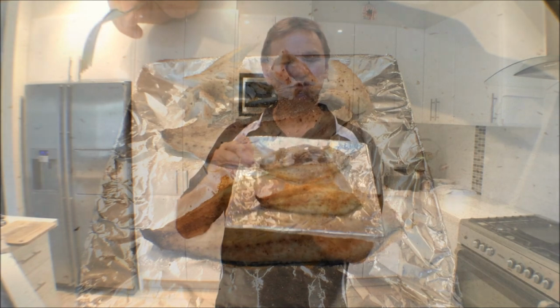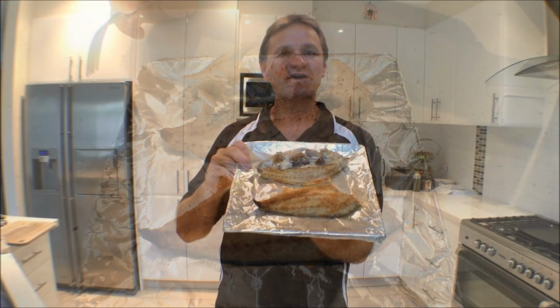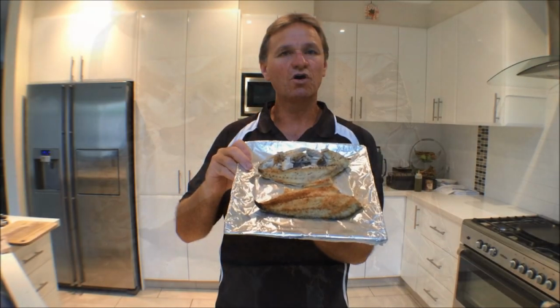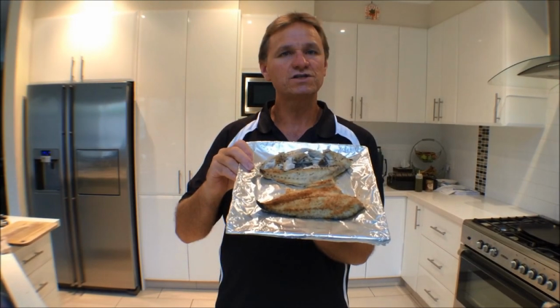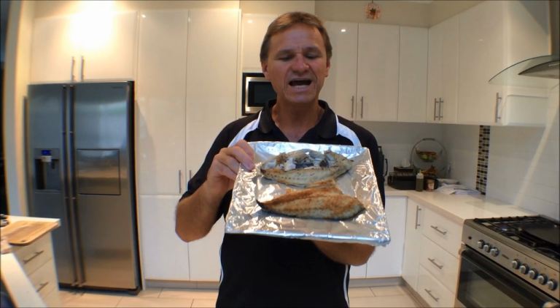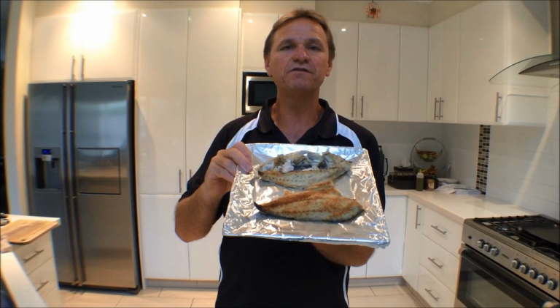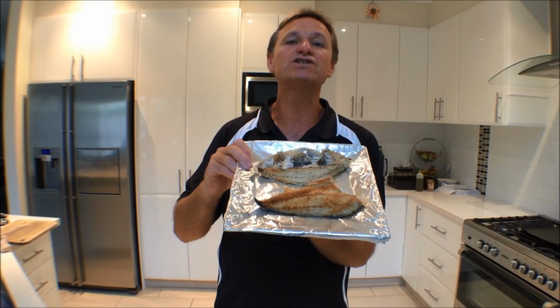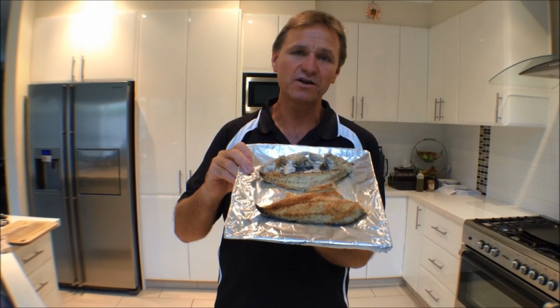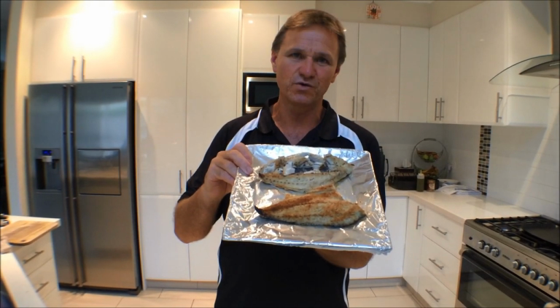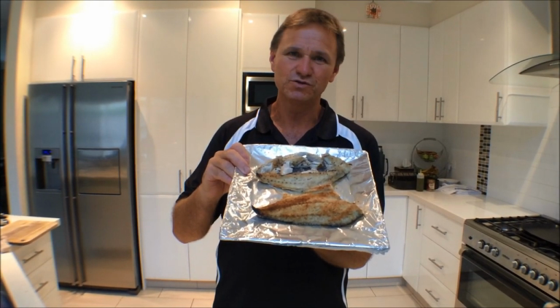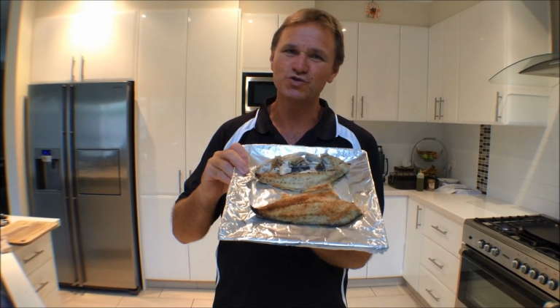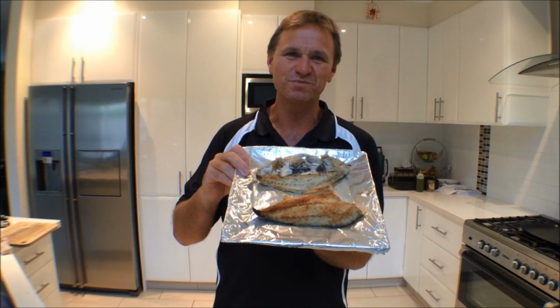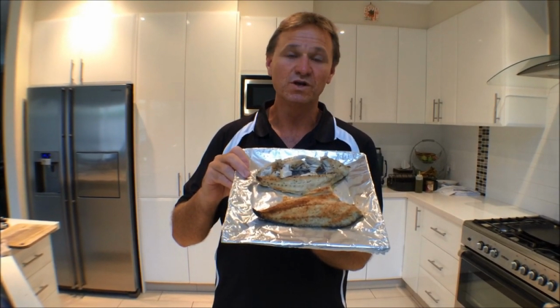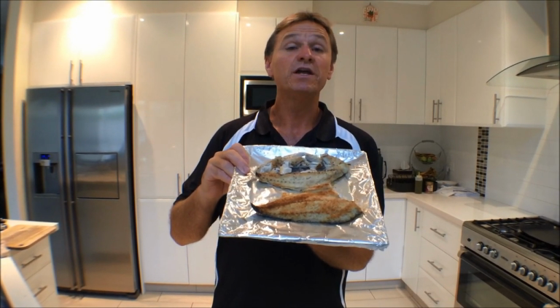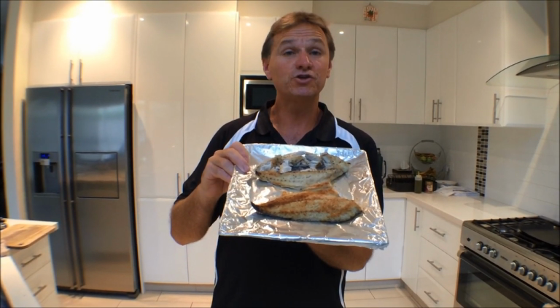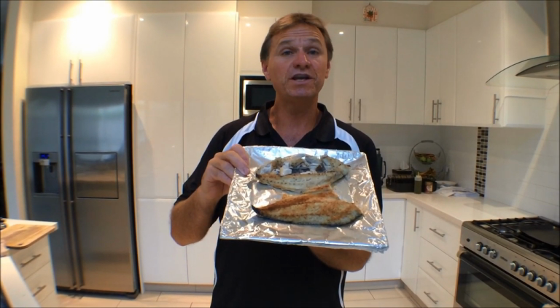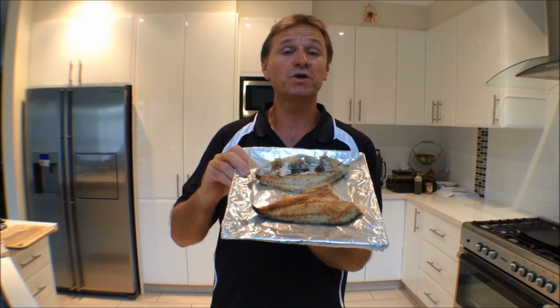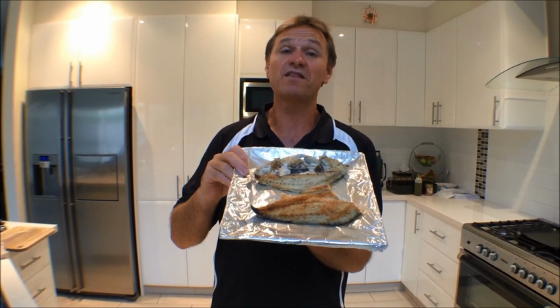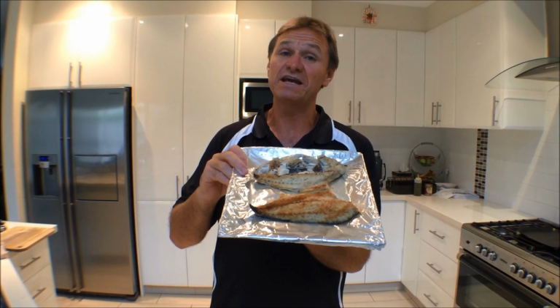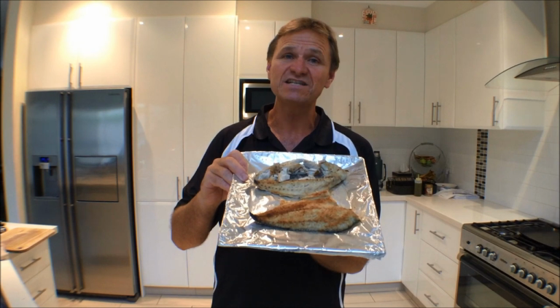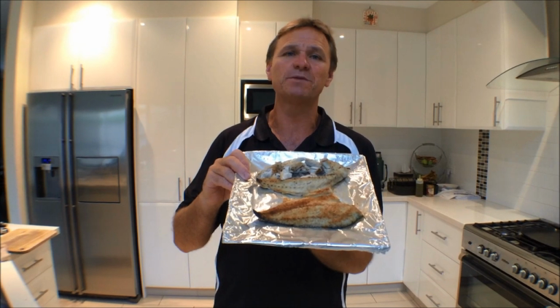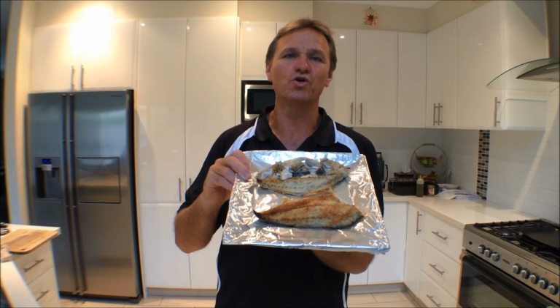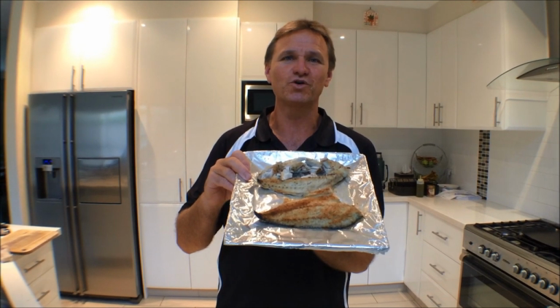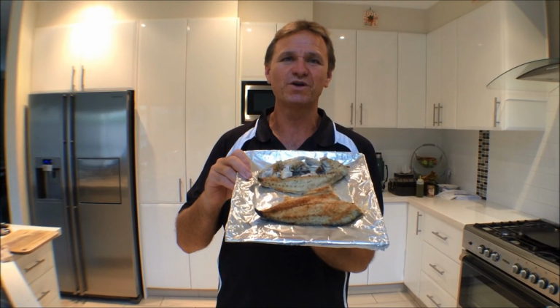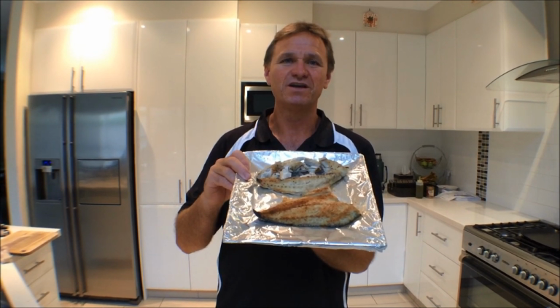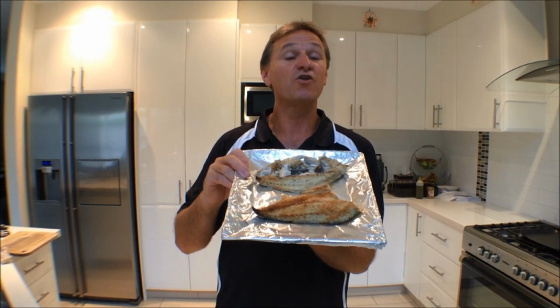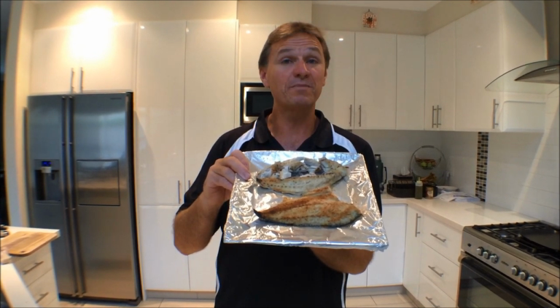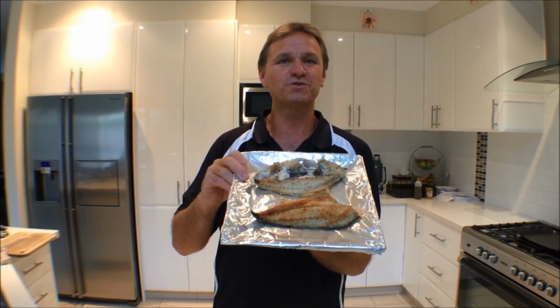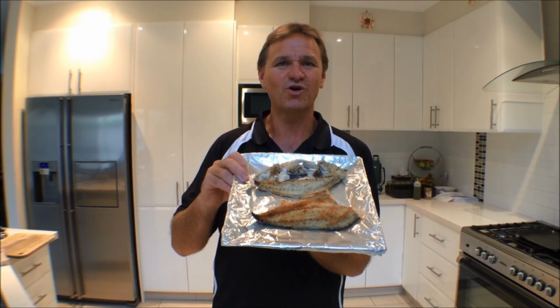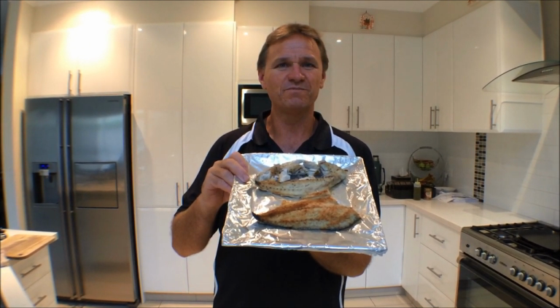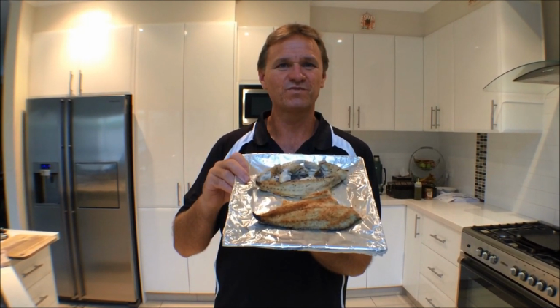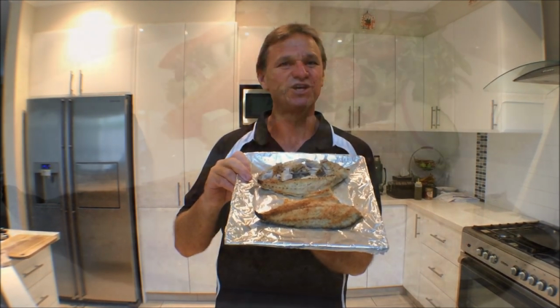Well there you have it guys, tailor fillets done under the grill. Too simple. Tune in next week for another fantastic clip on The Hook and The Cook. And remember to subscribe. Cheers.